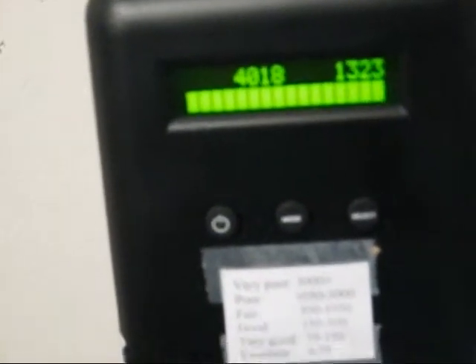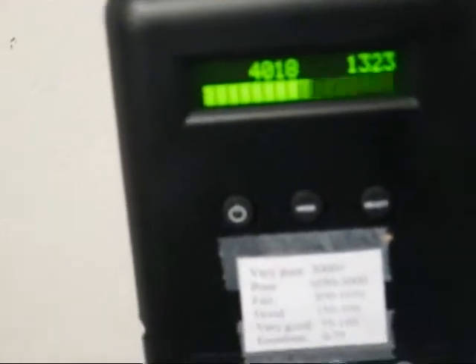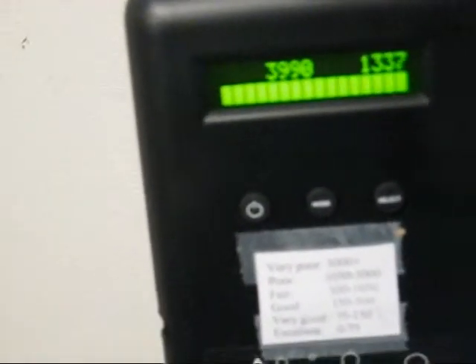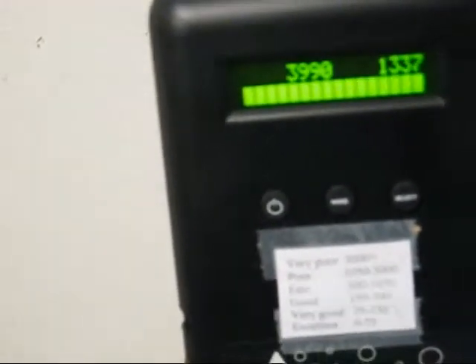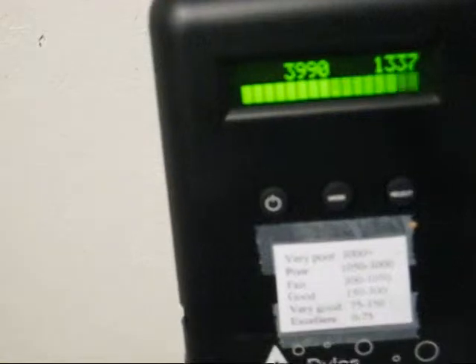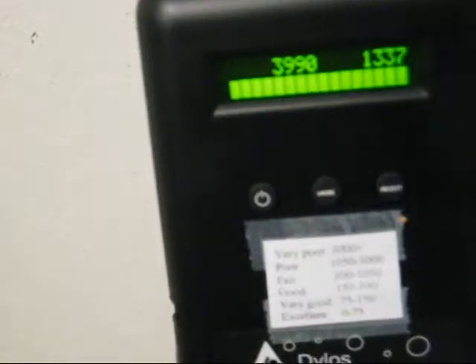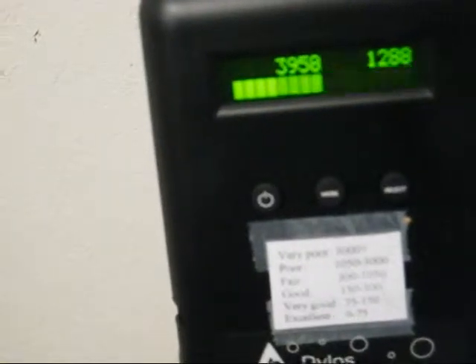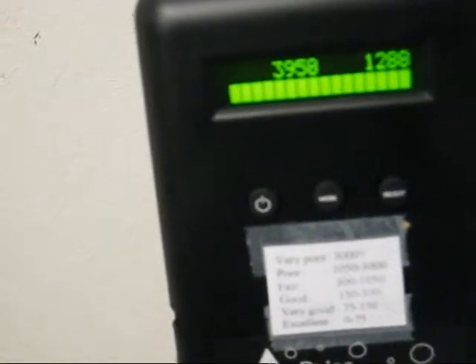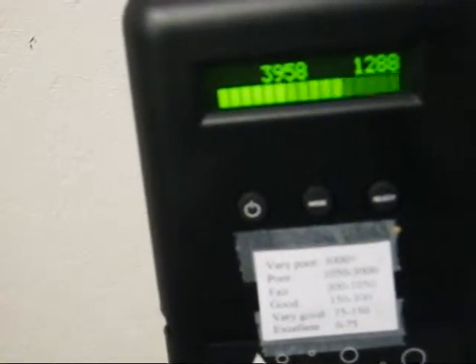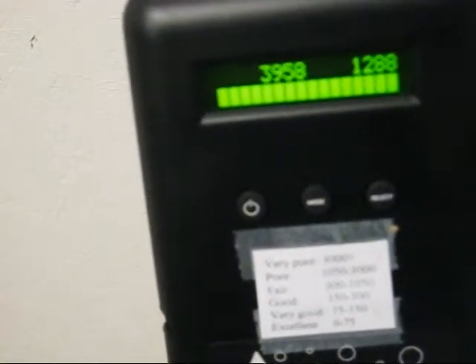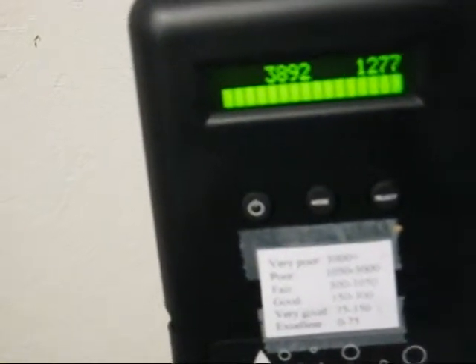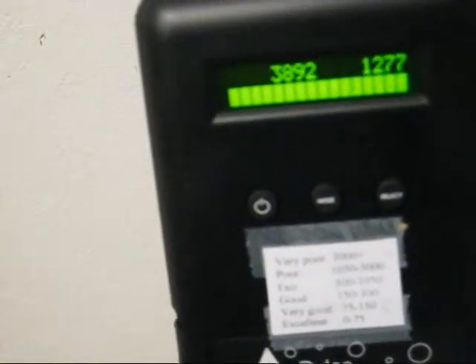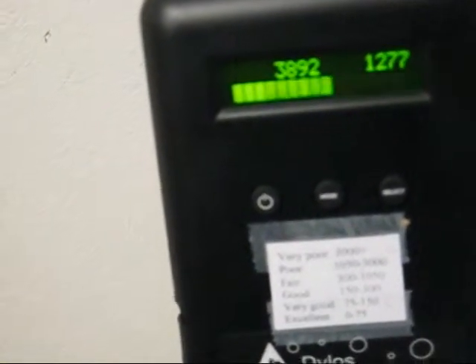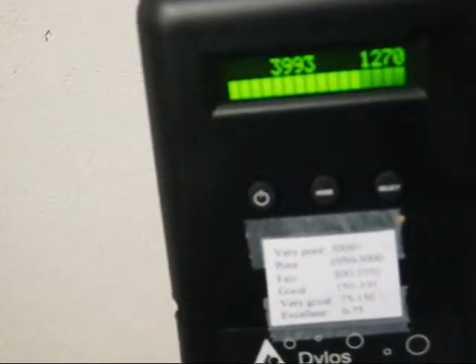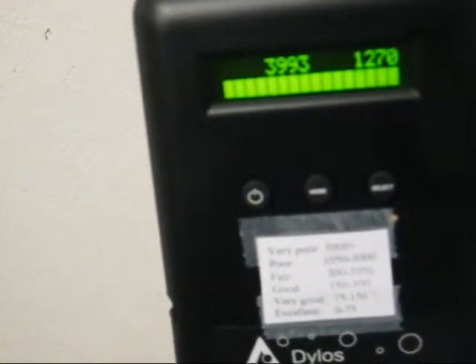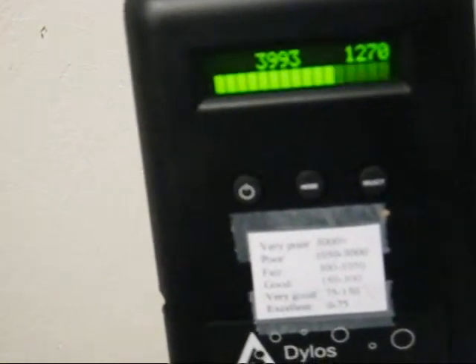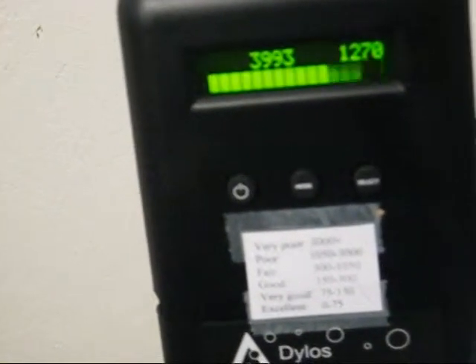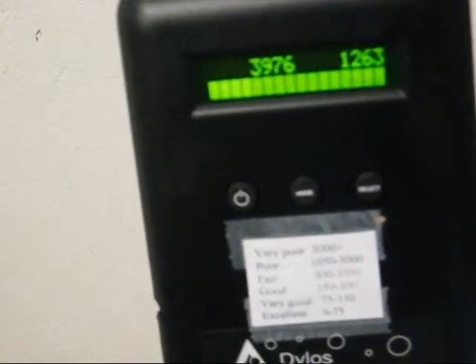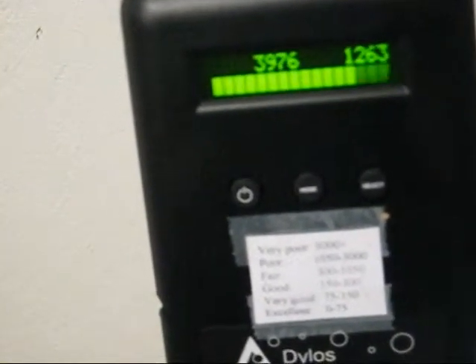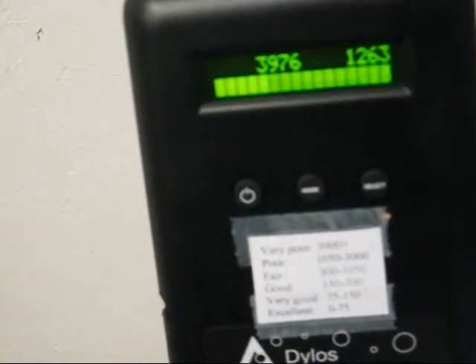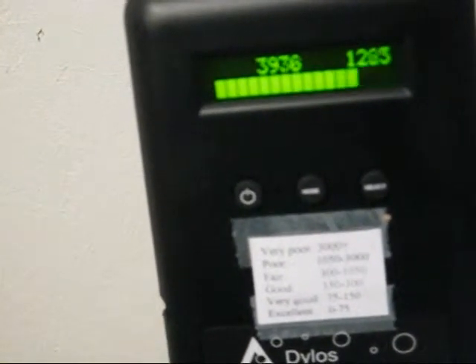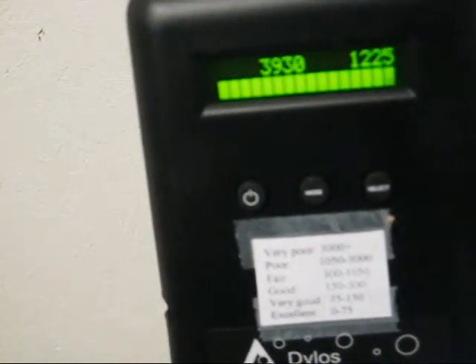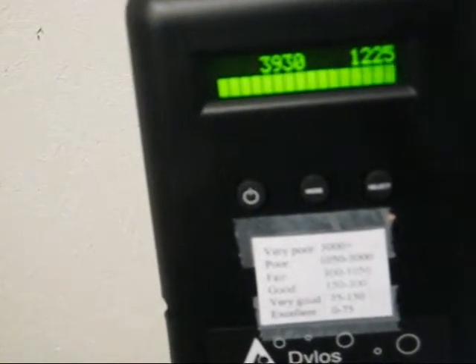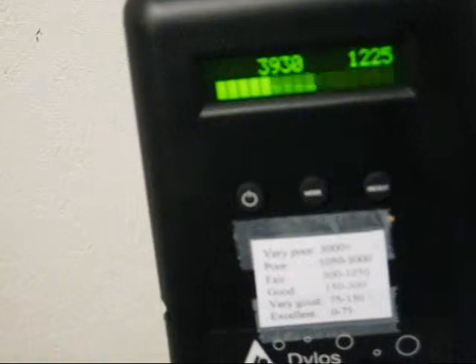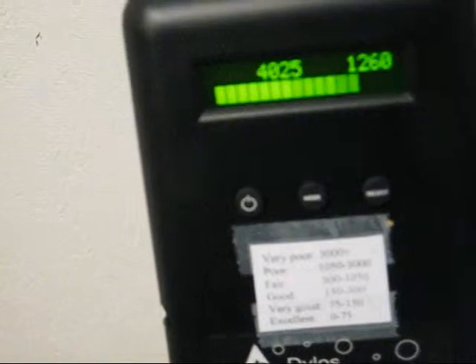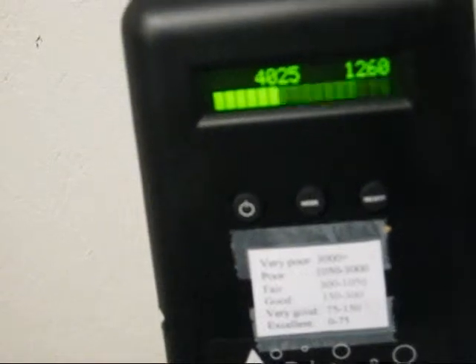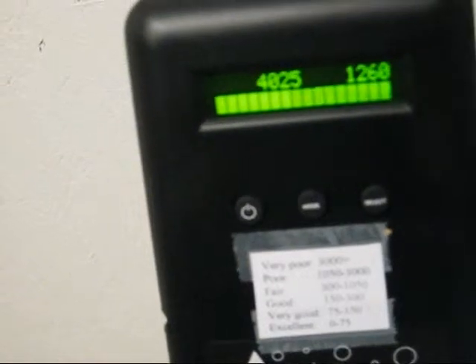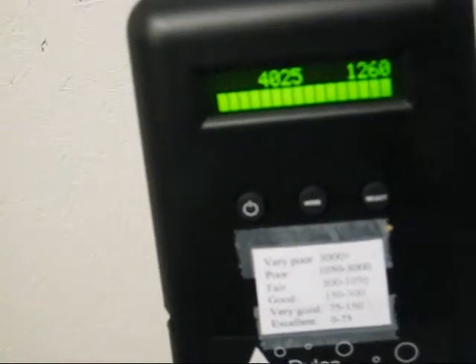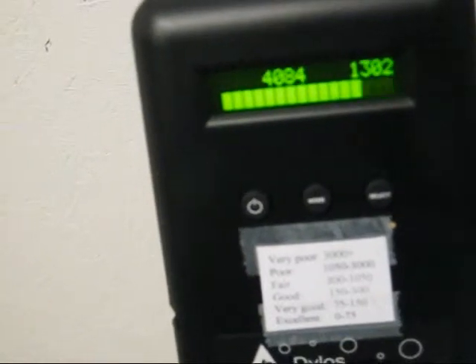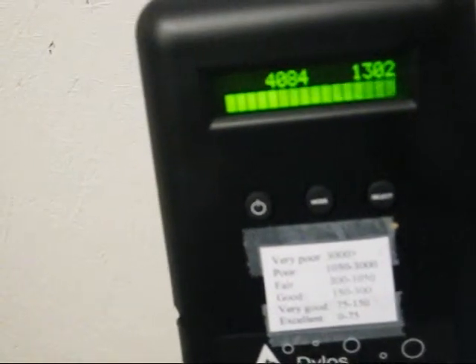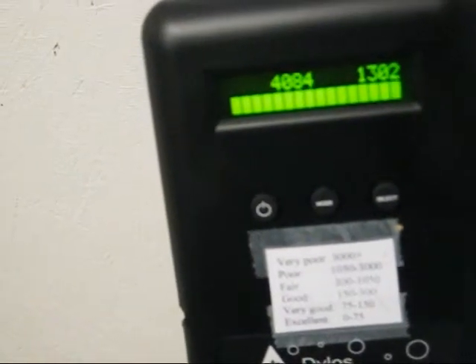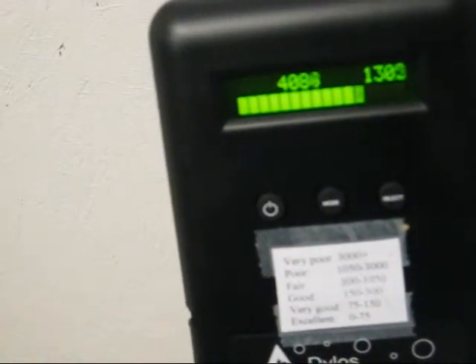On the left it's 0.5 microns and larger. On the right is 2.5 microns and larger, which is really high.